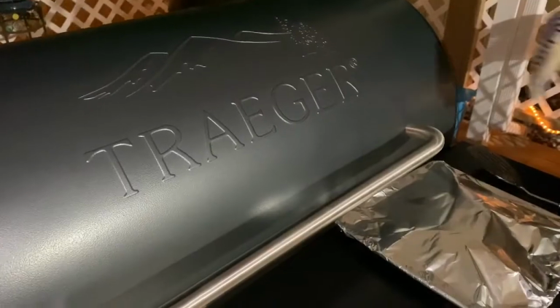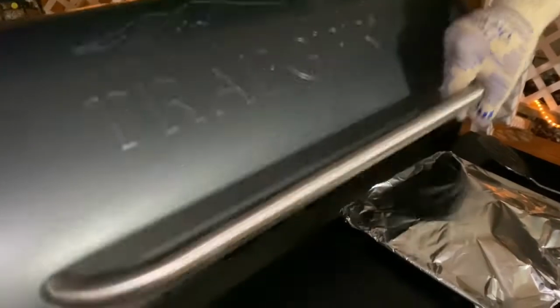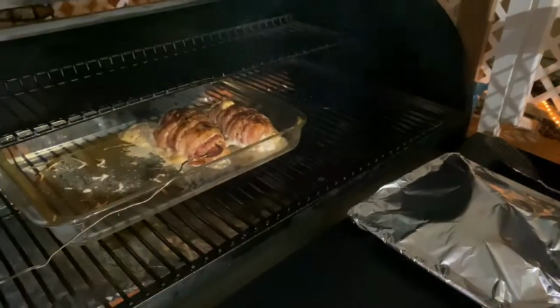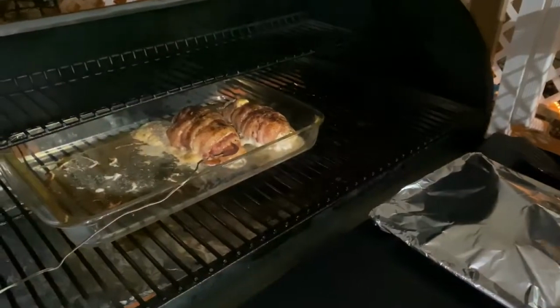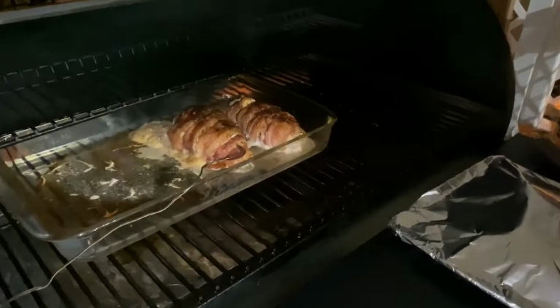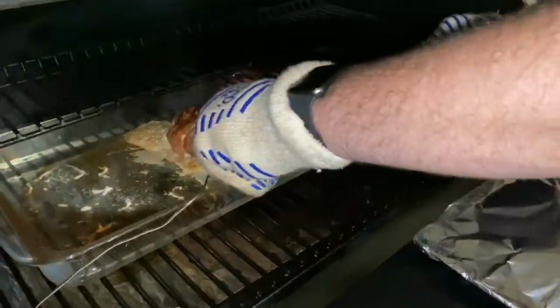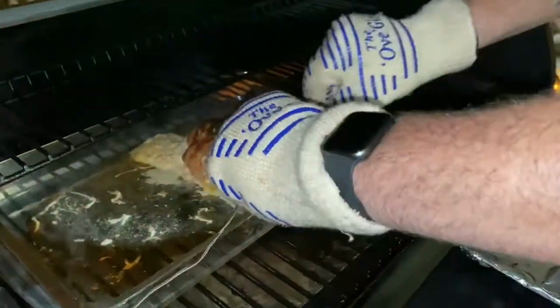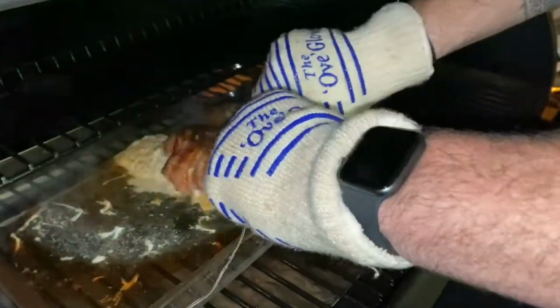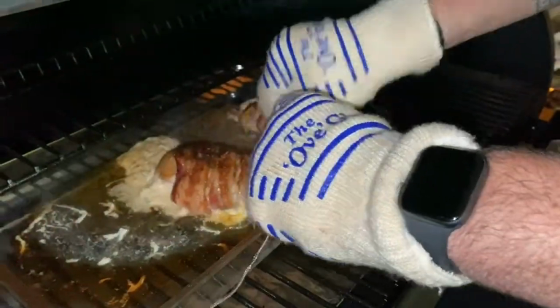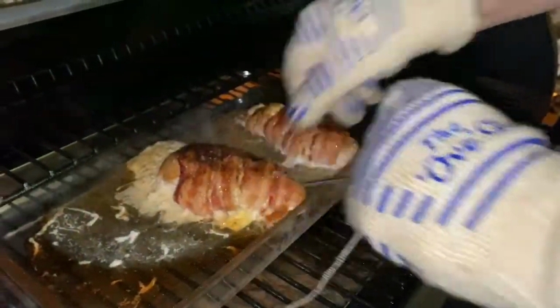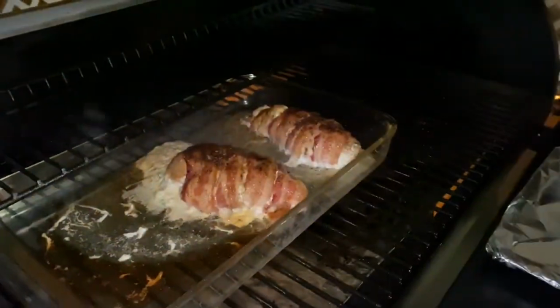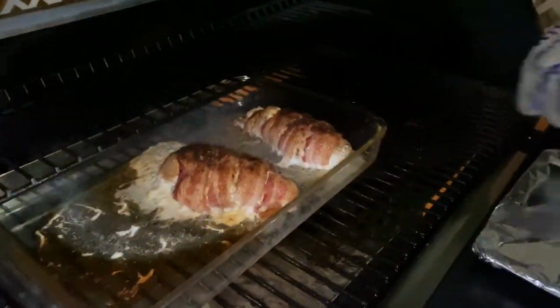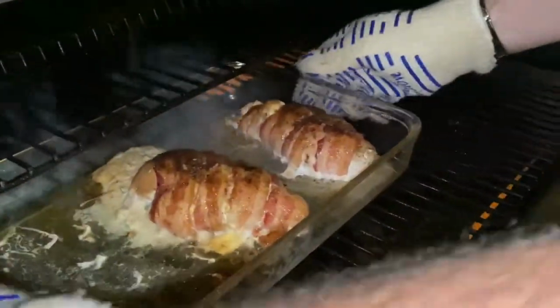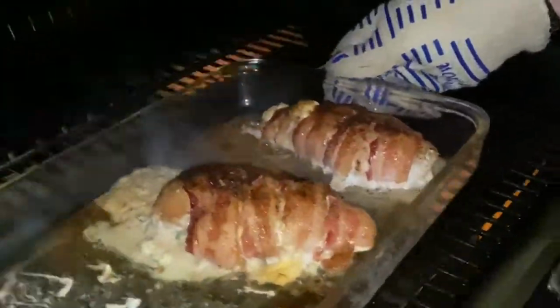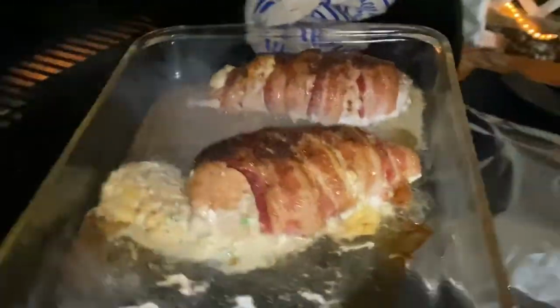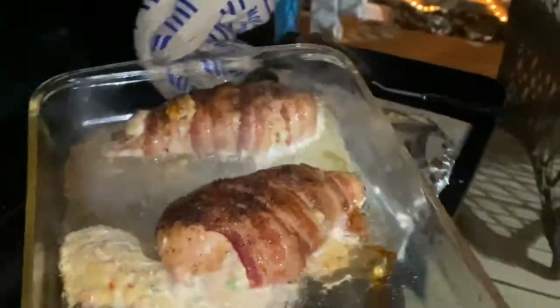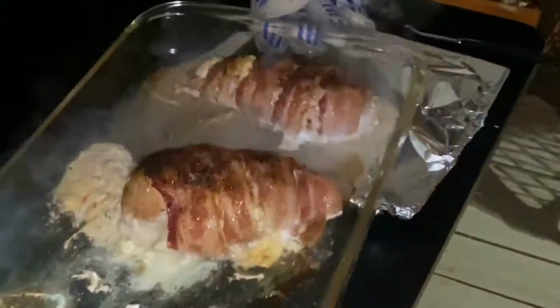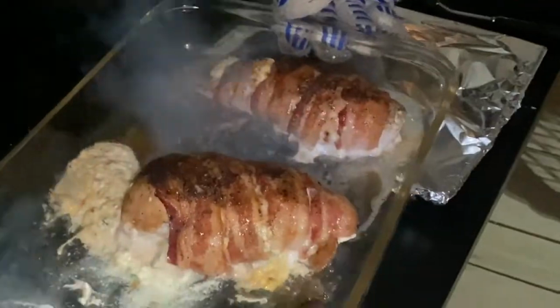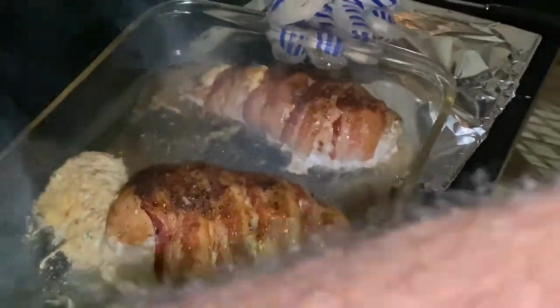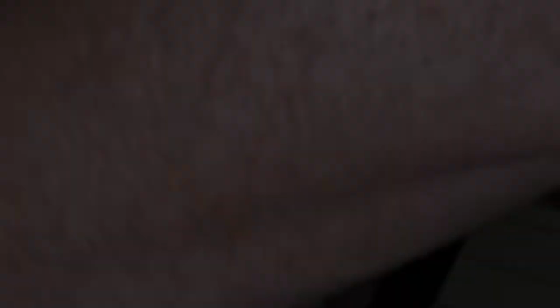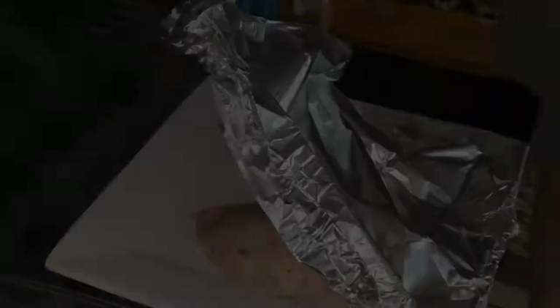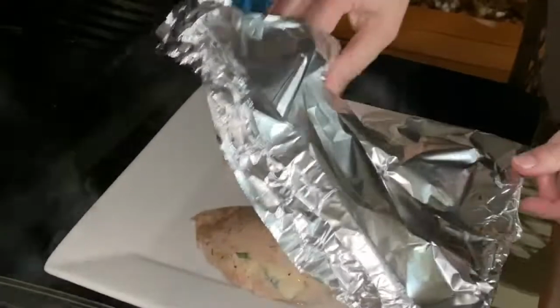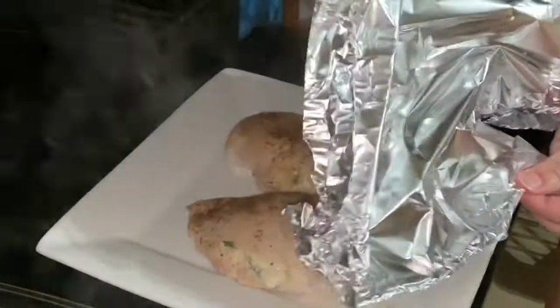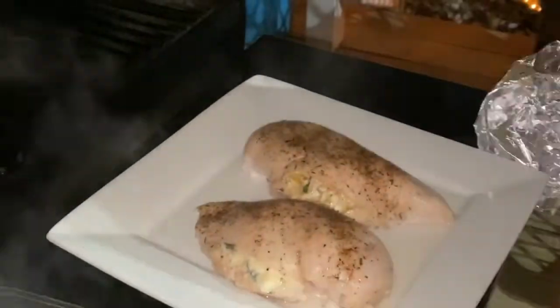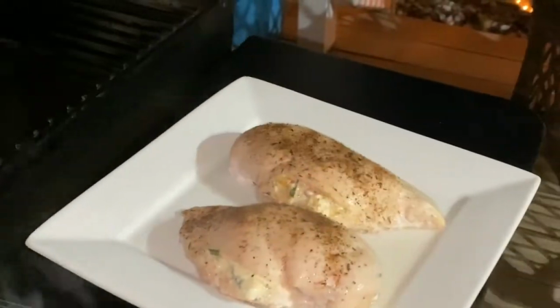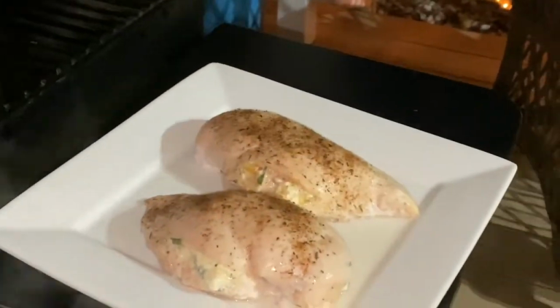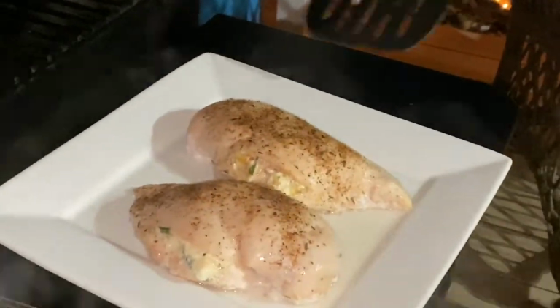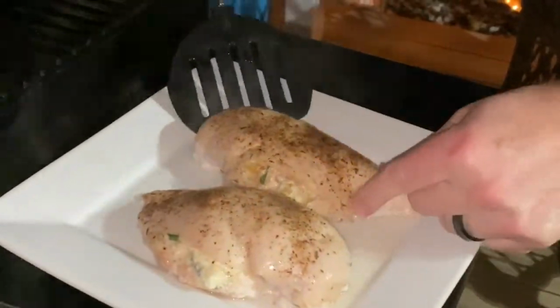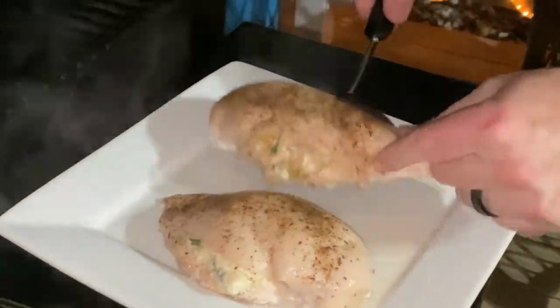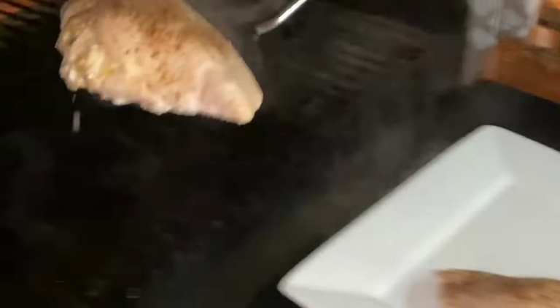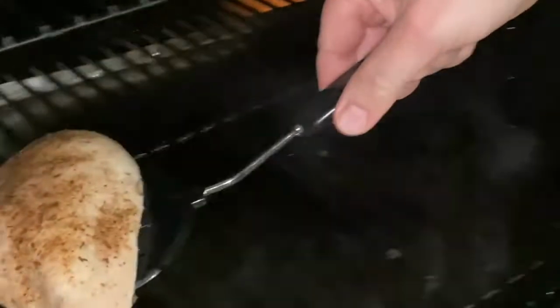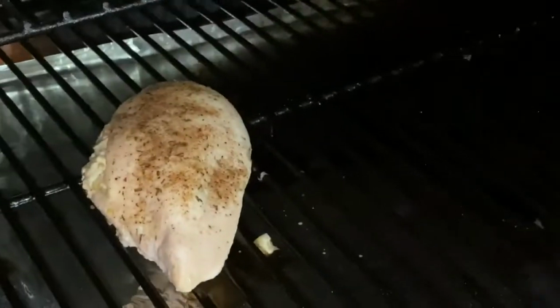The second example's internal temperature has reached 165 degrees, so we are ready to pull it off the Traeger. The Traeger is now set to high and the first example goes back directly on the grill.